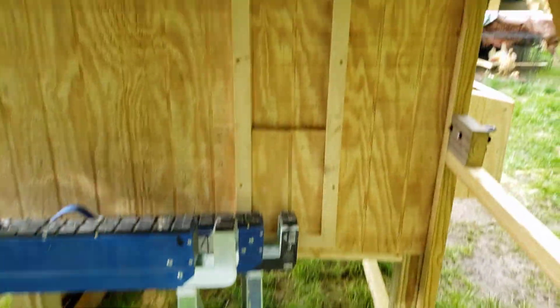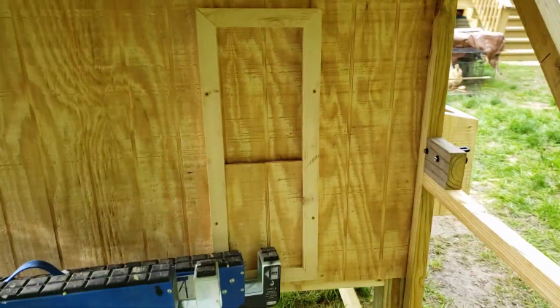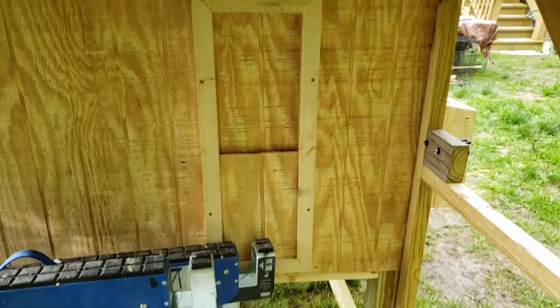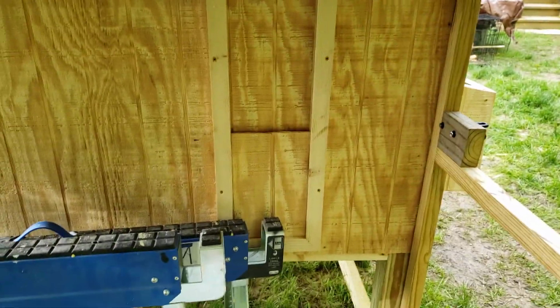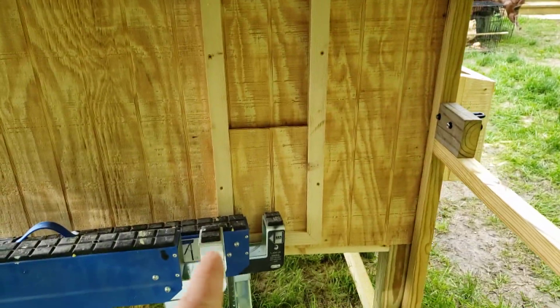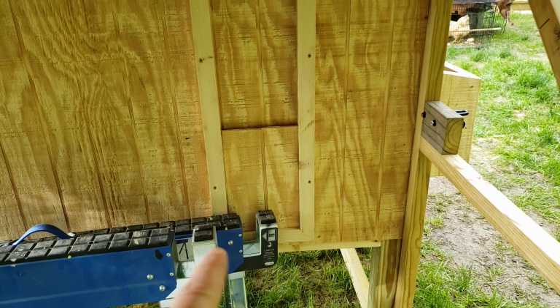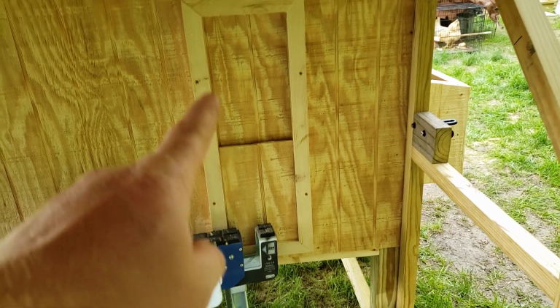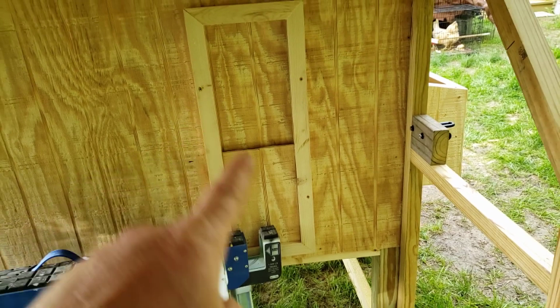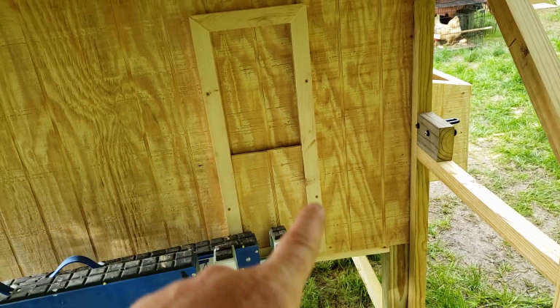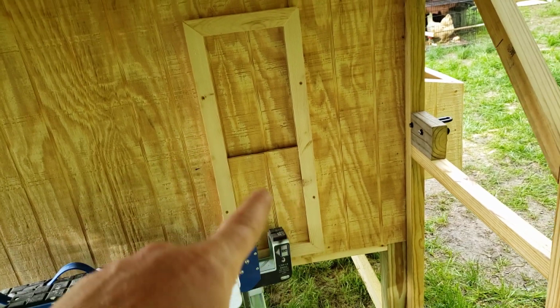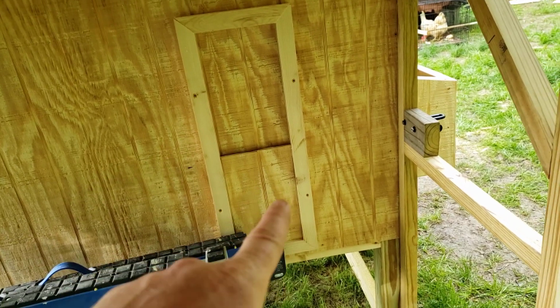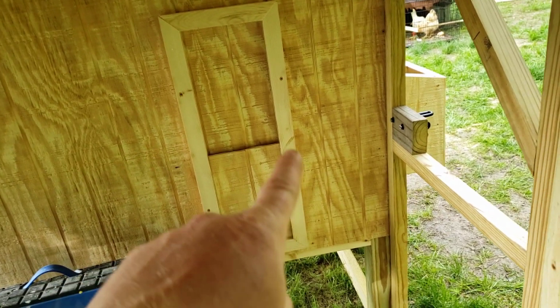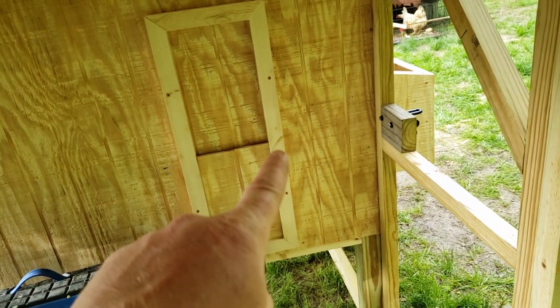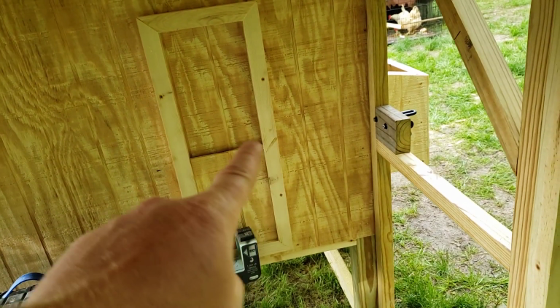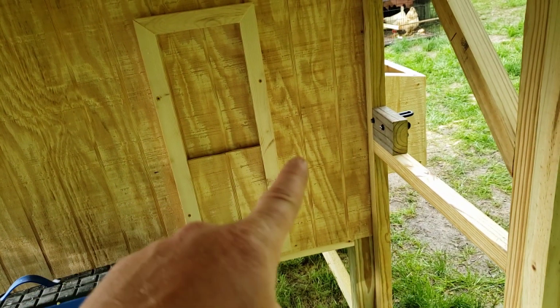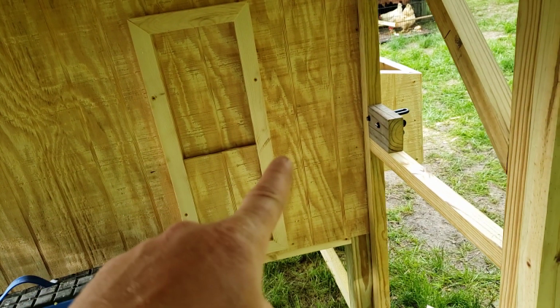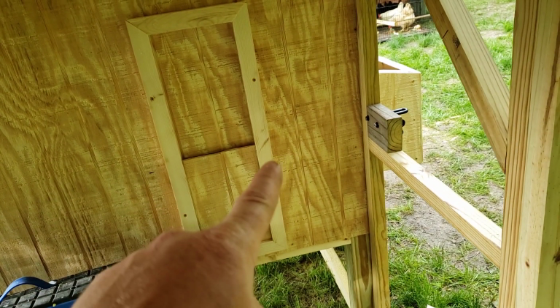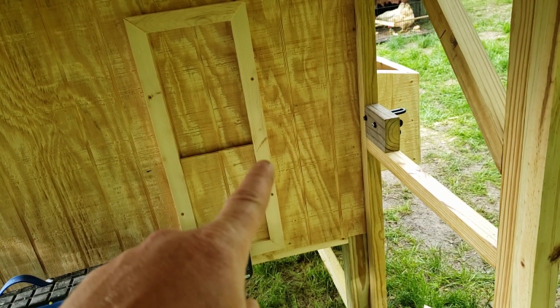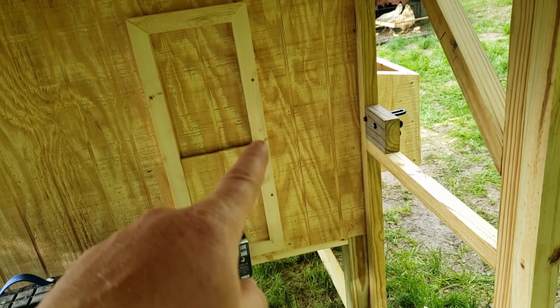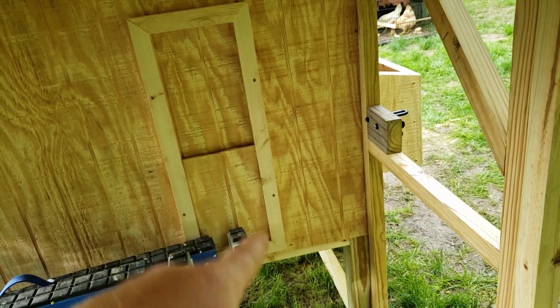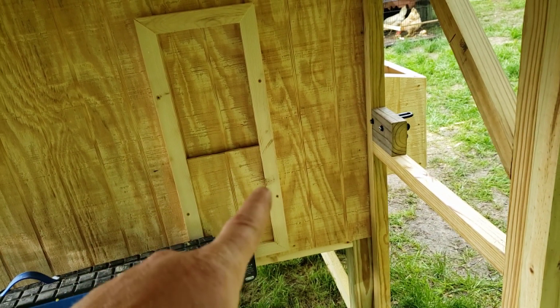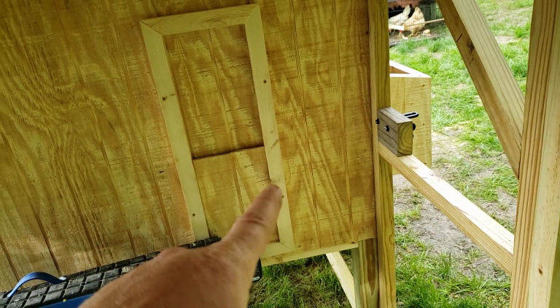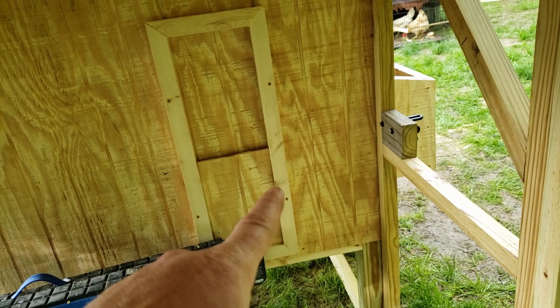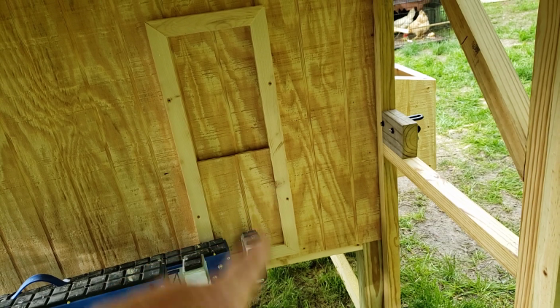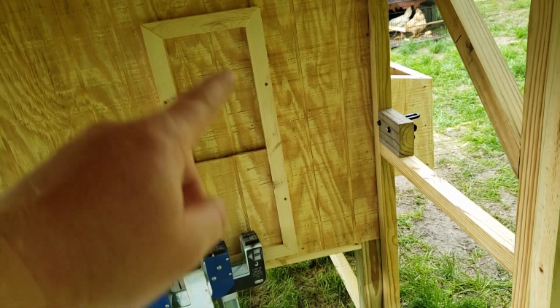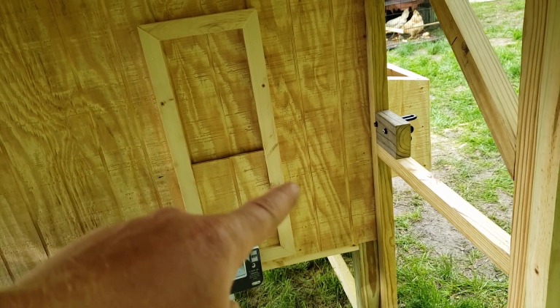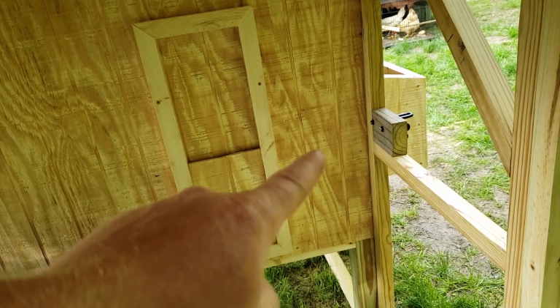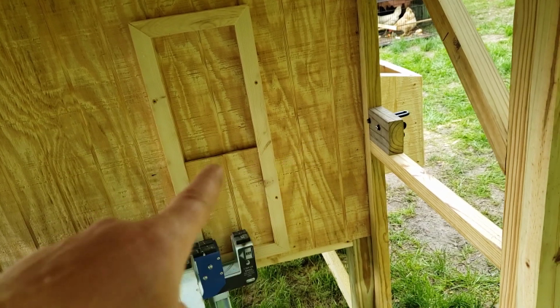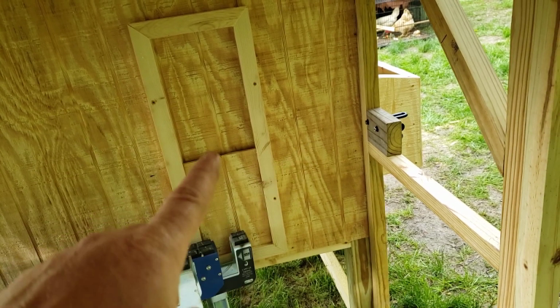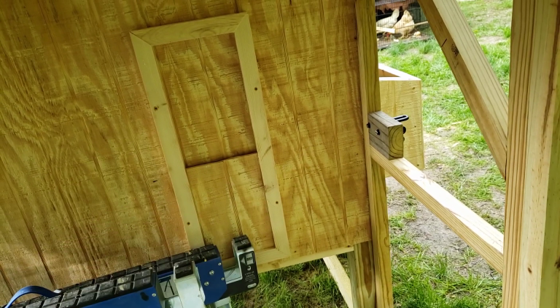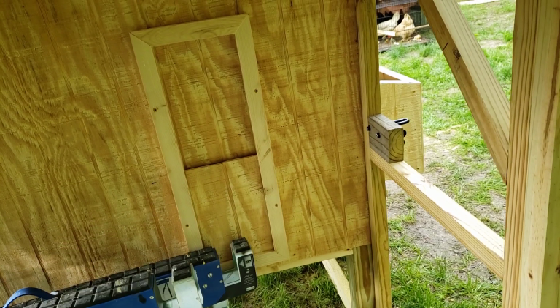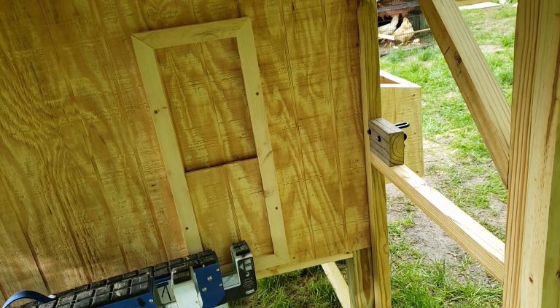There's also a slider door. I don't know exactly how to secure that — I think just a pin through the side would keep it shut, and then you slide it up and put the pin back in and that keeps it open.